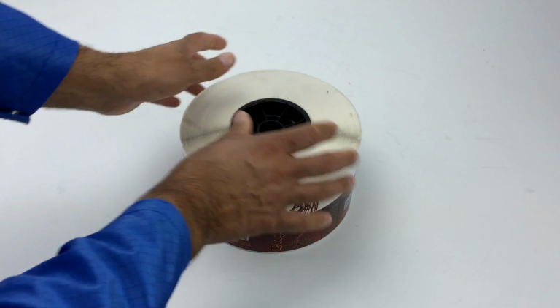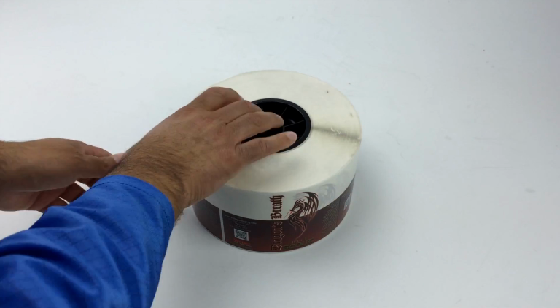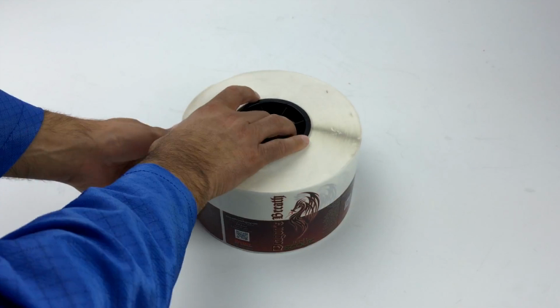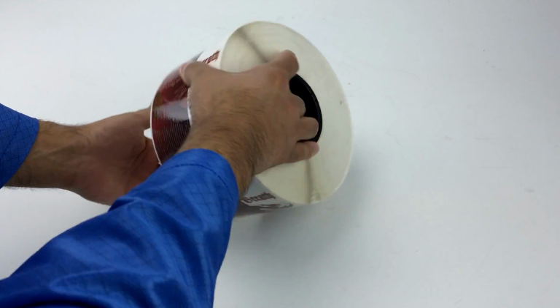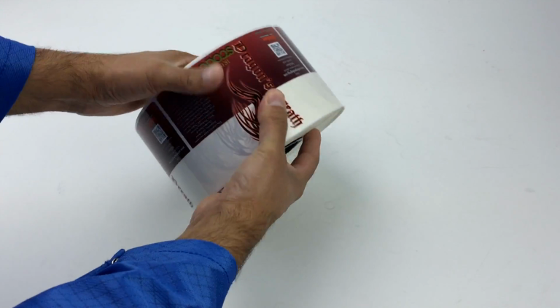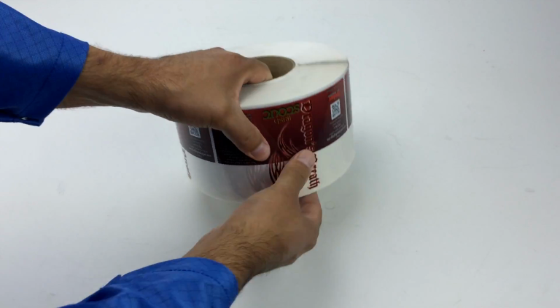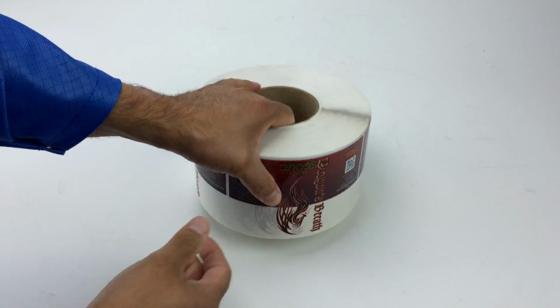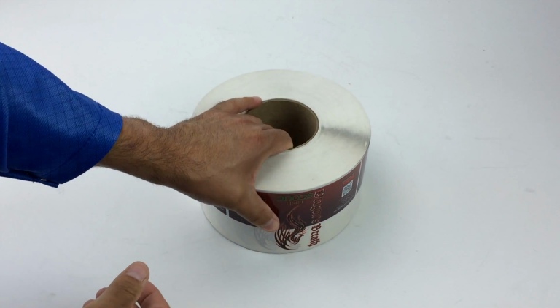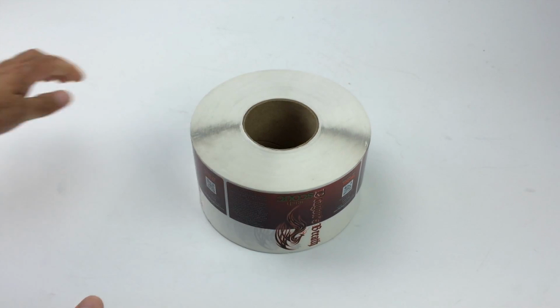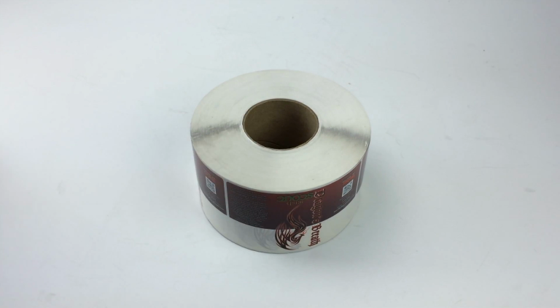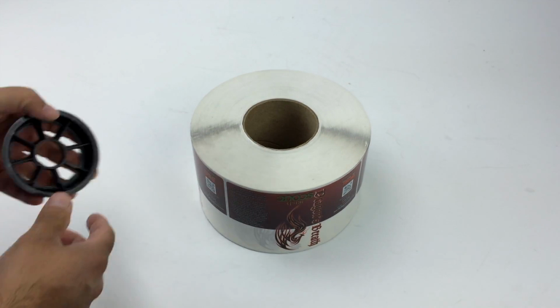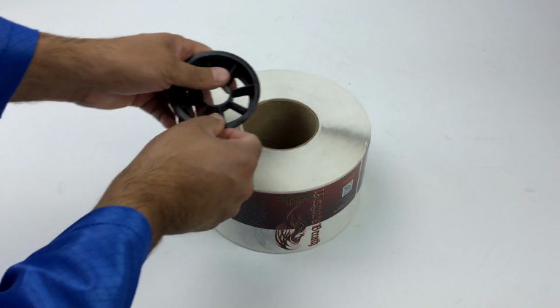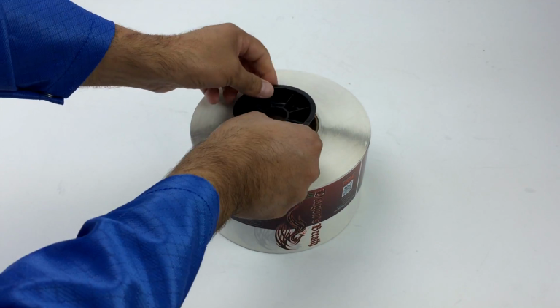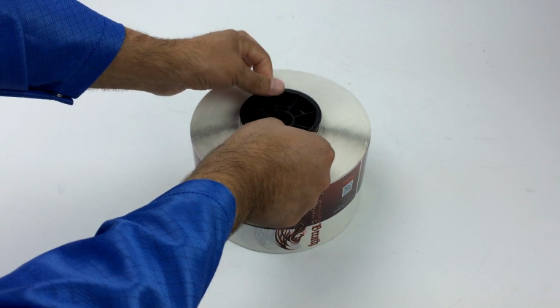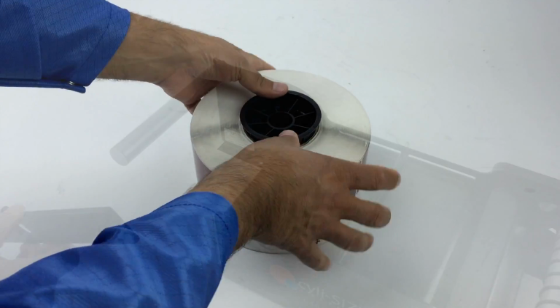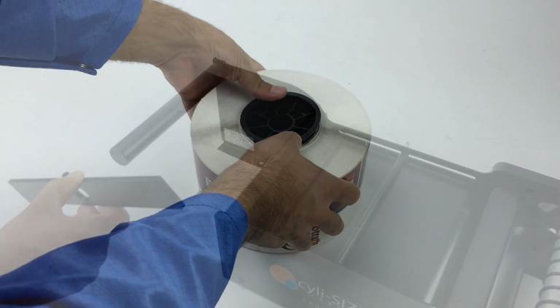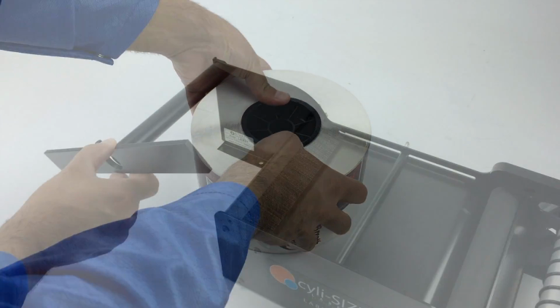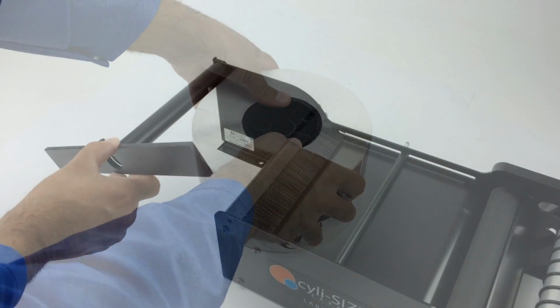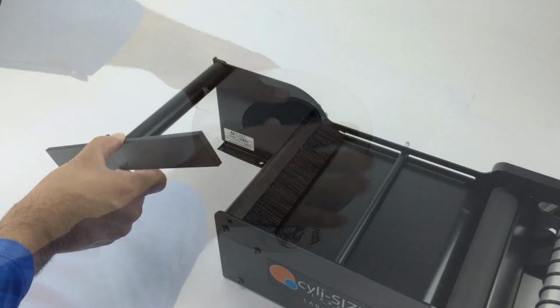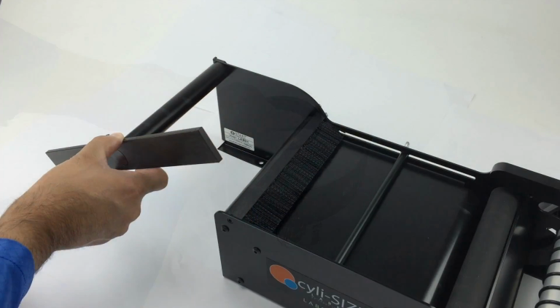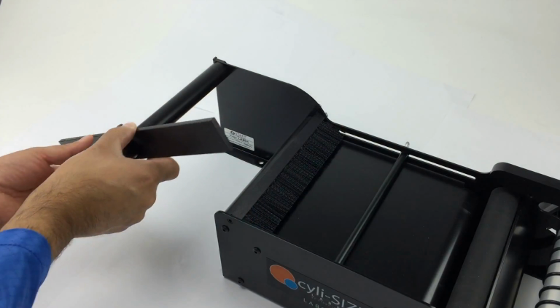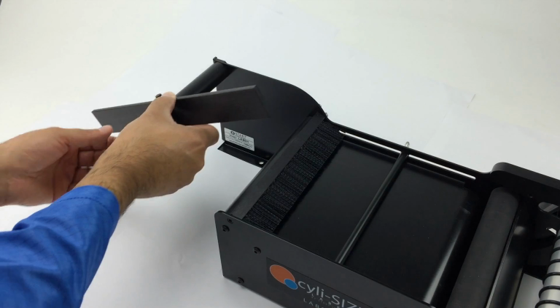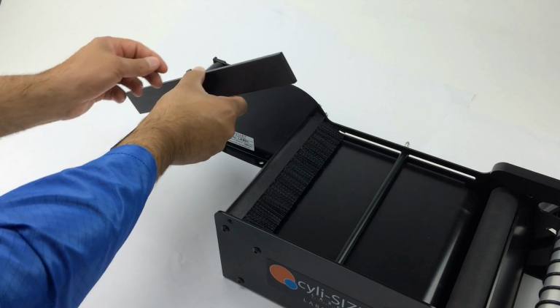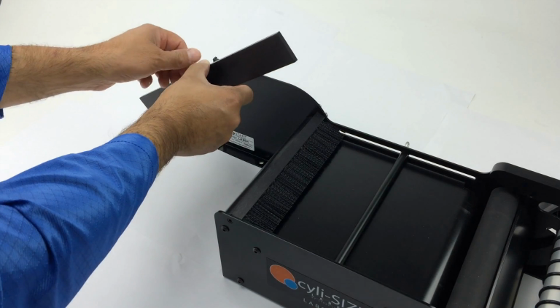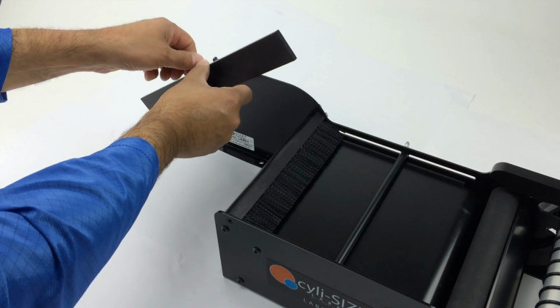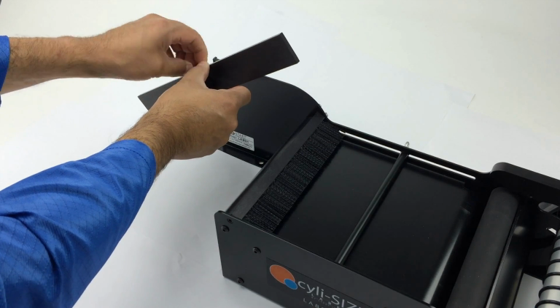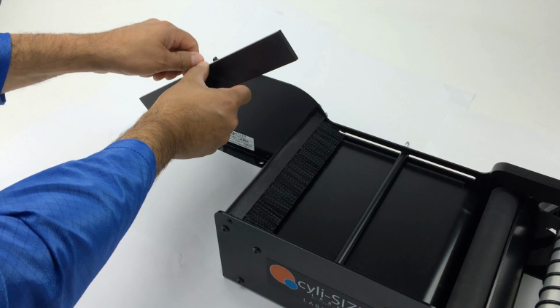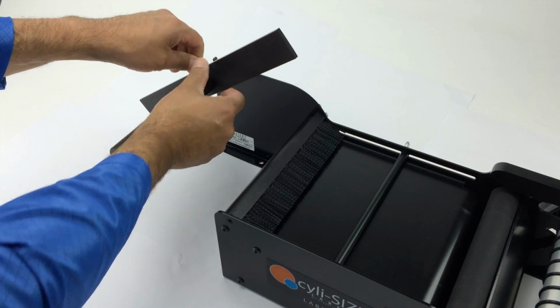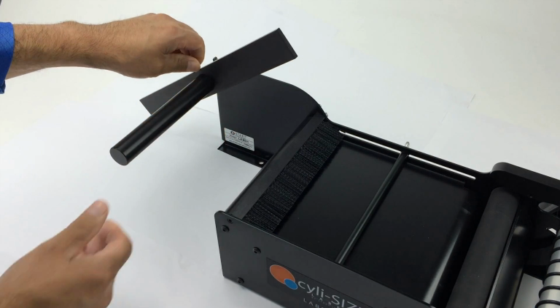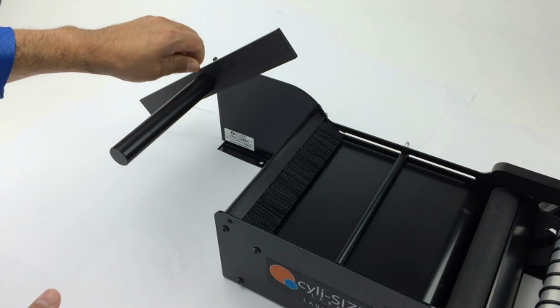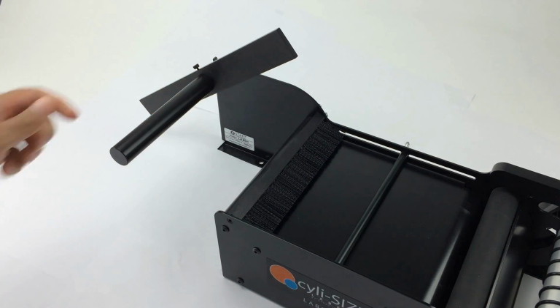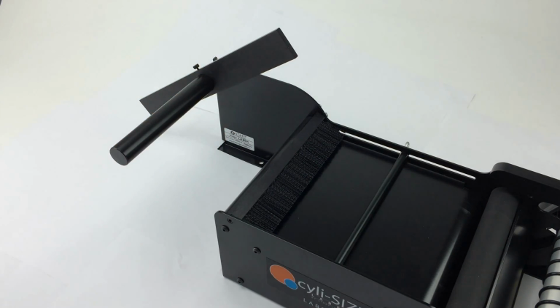Insert the two core holders into each side of the label roll. Slide one material guide on the hanger bar and secure by tightening the thumb screw.